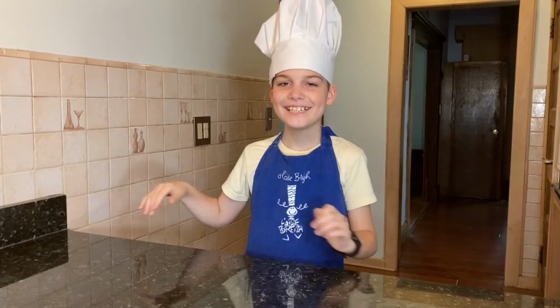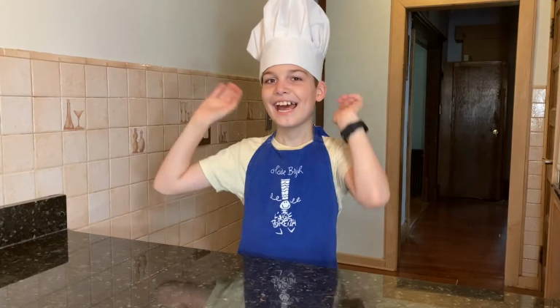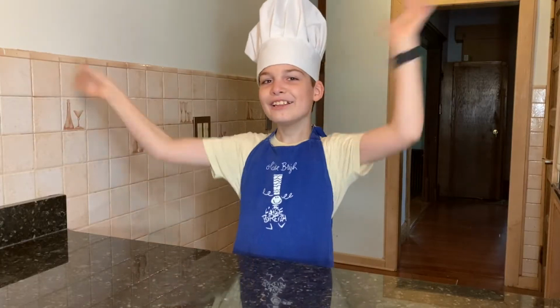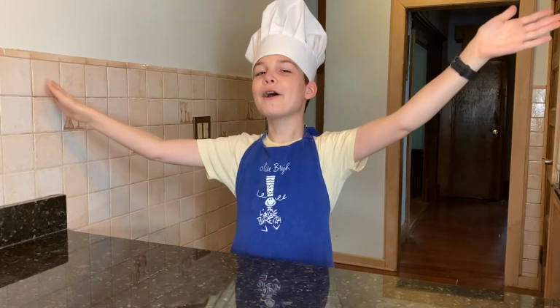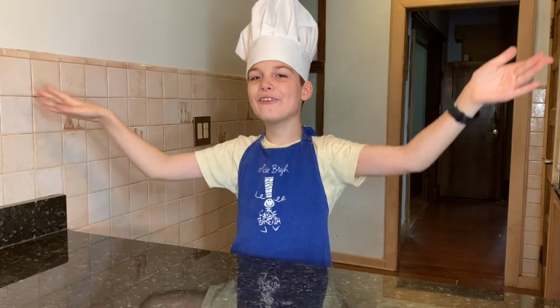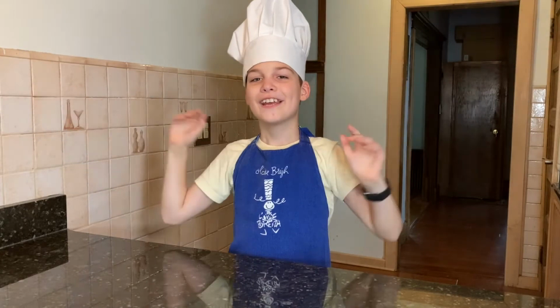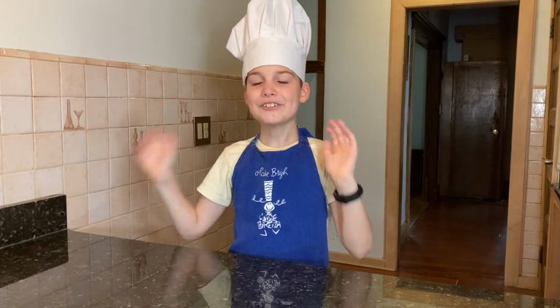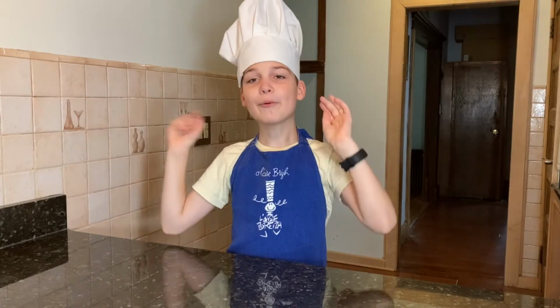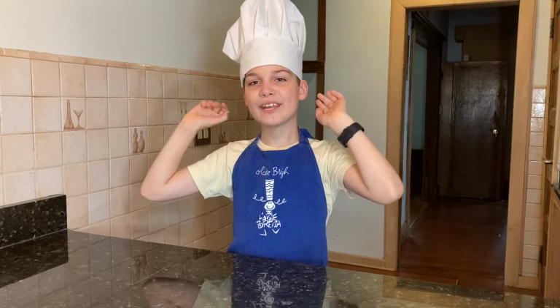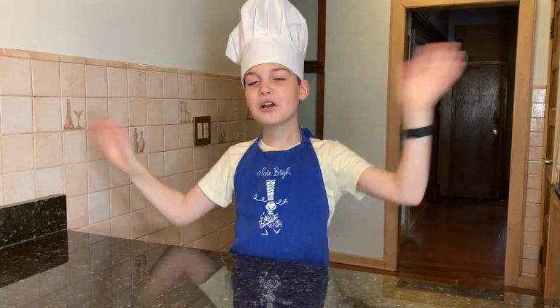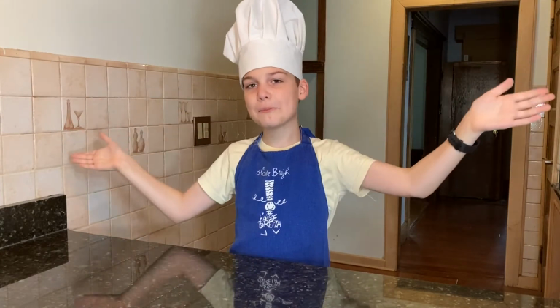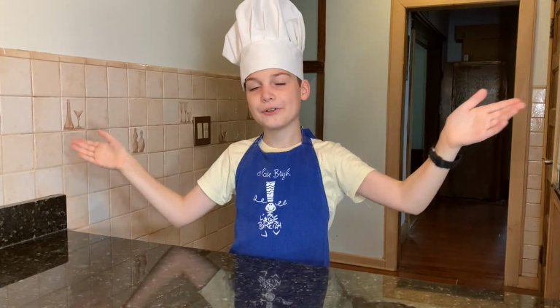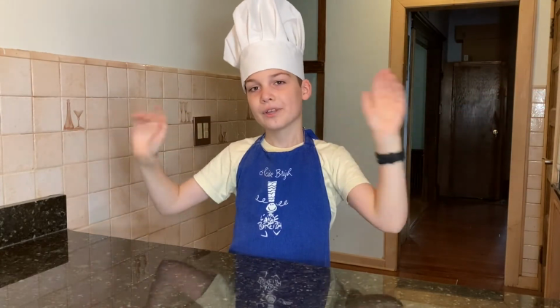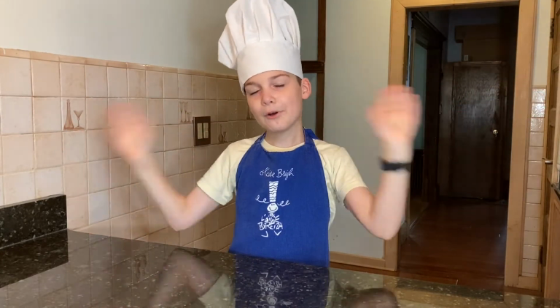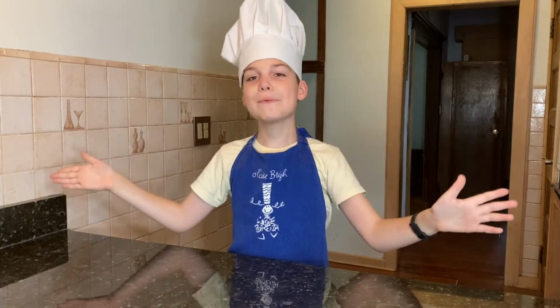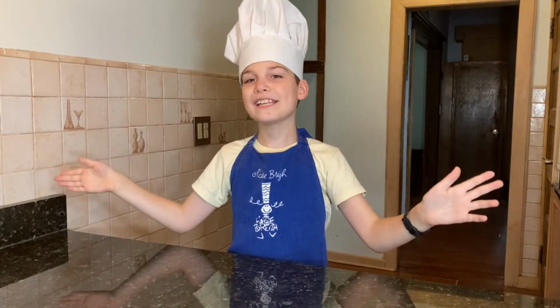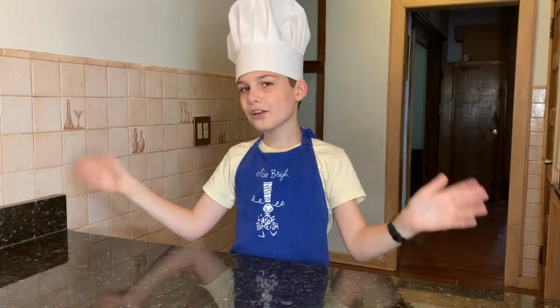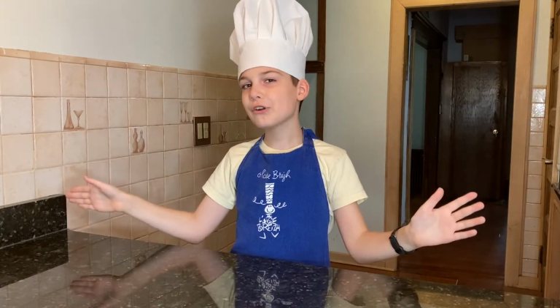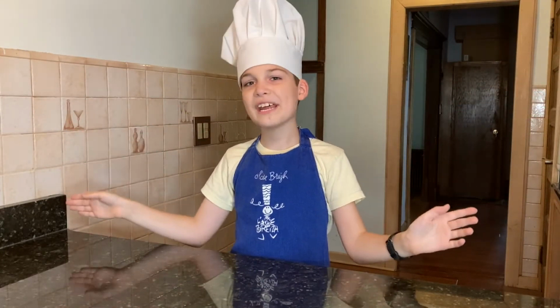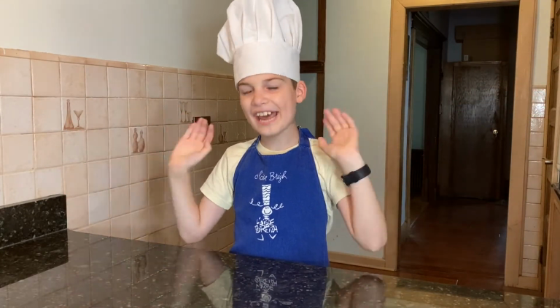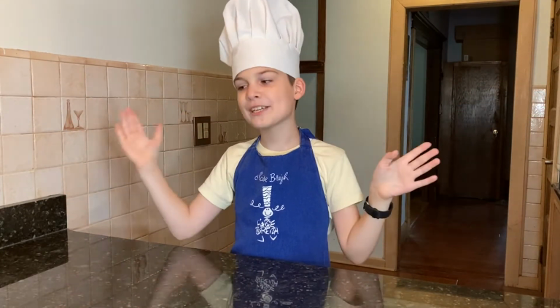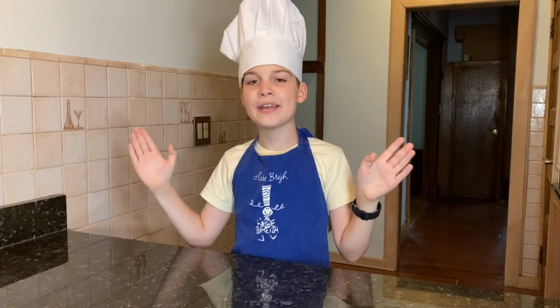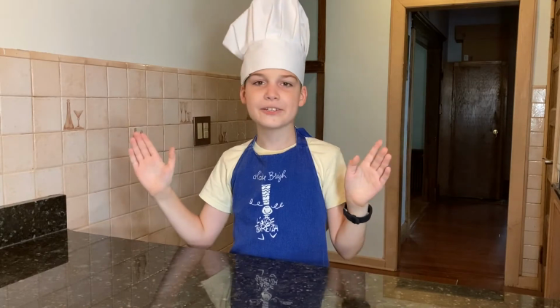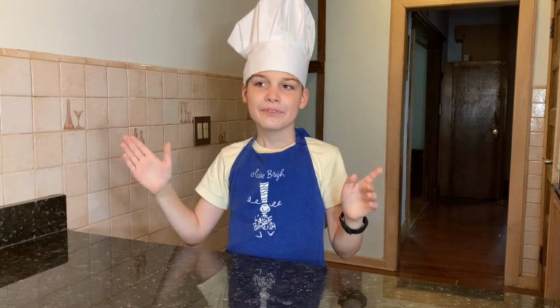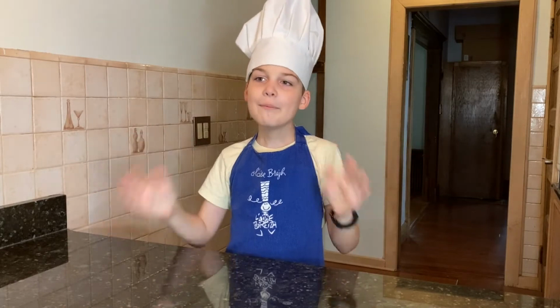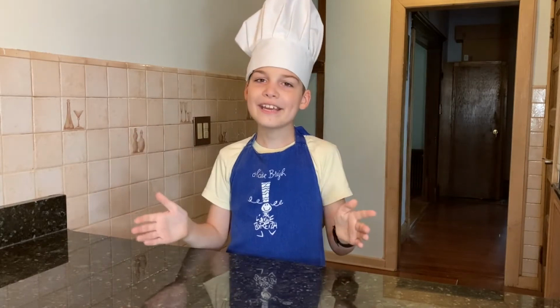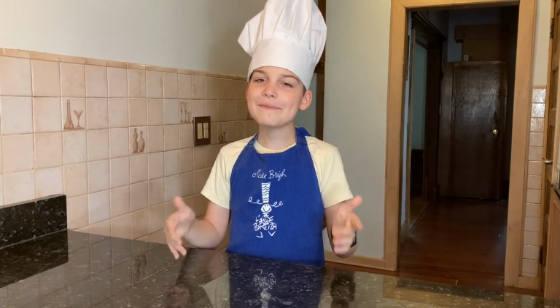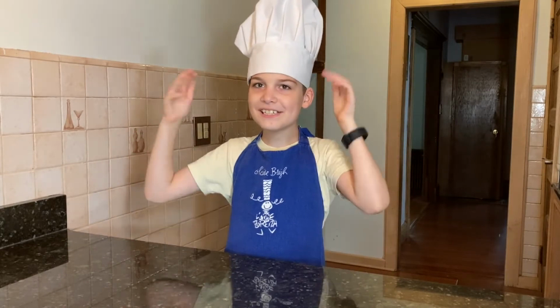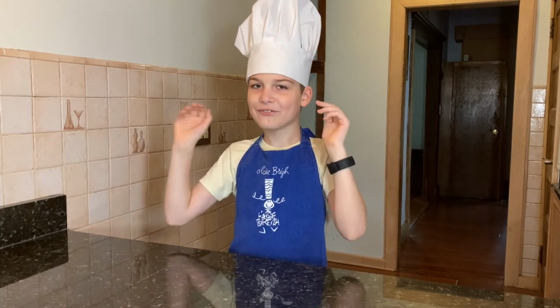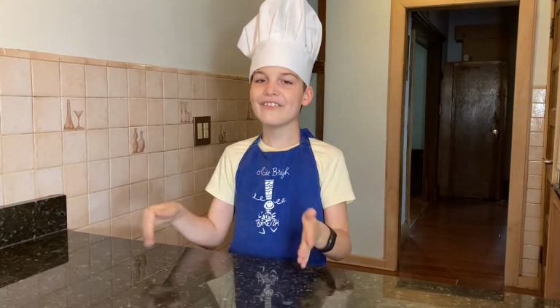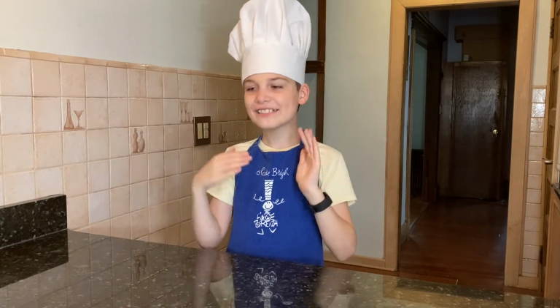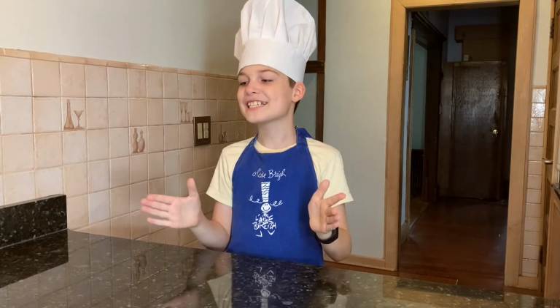Hello everyone! Today we're making marzipan. Marzipan is also known as almond paste. I'm making it because it is very delicious.